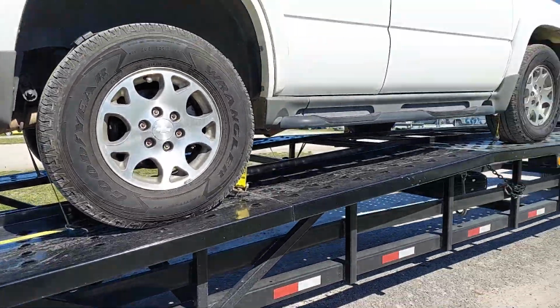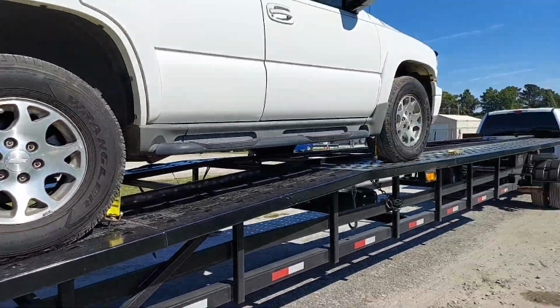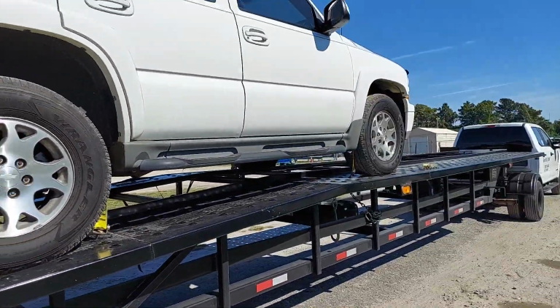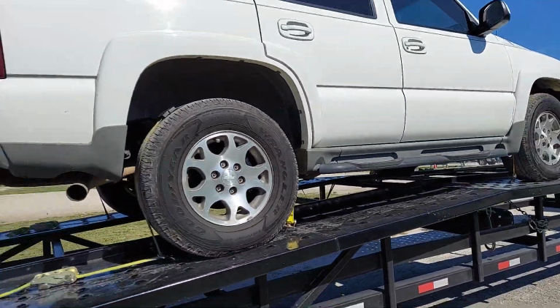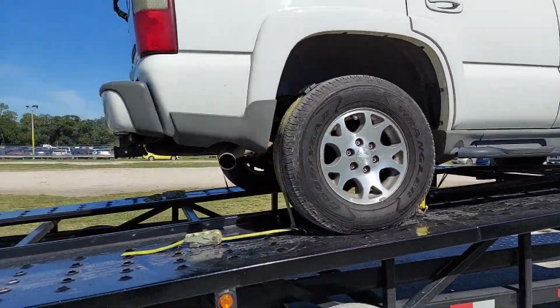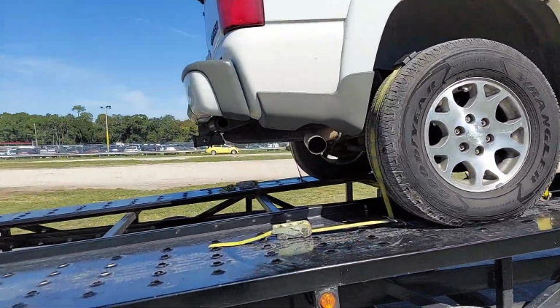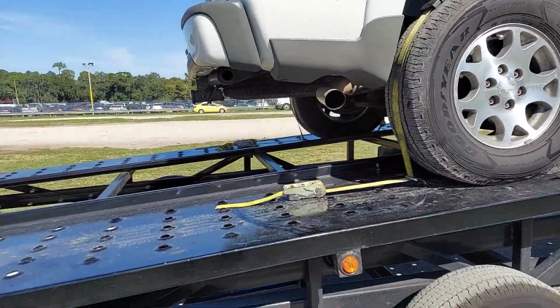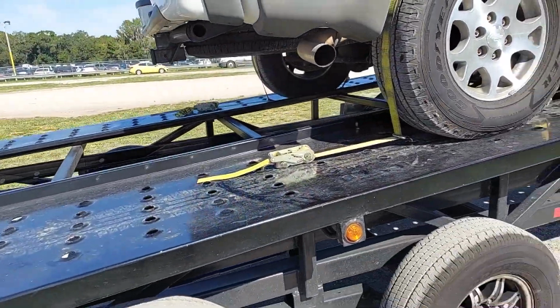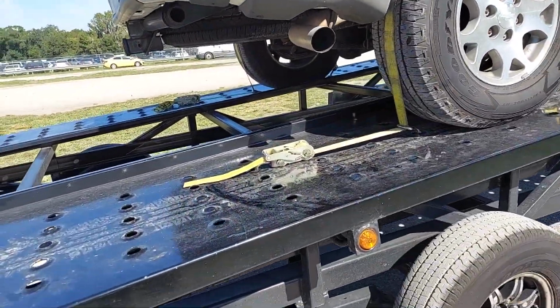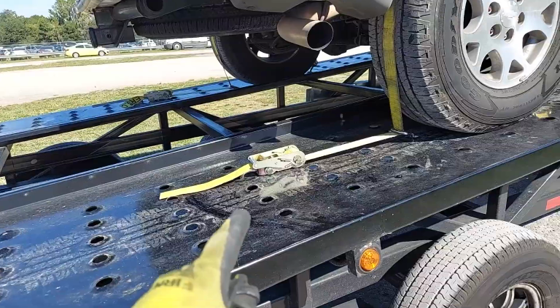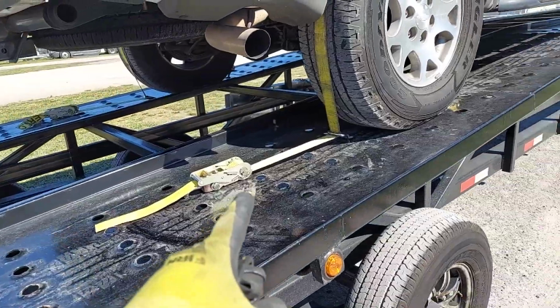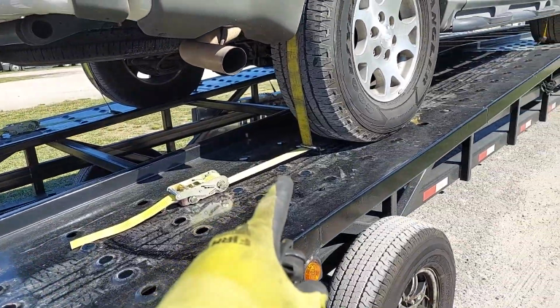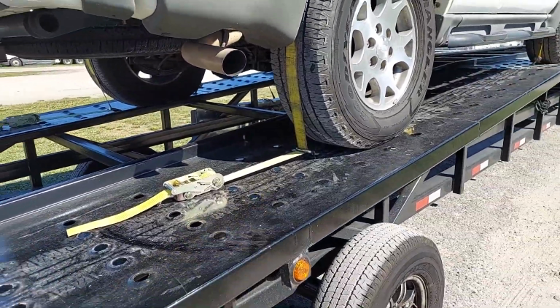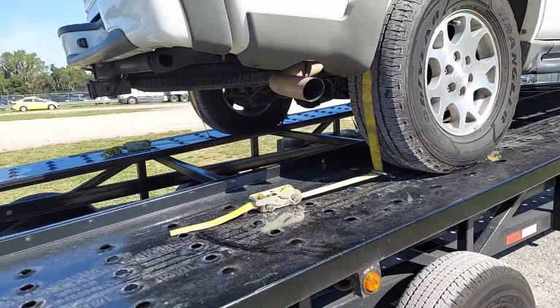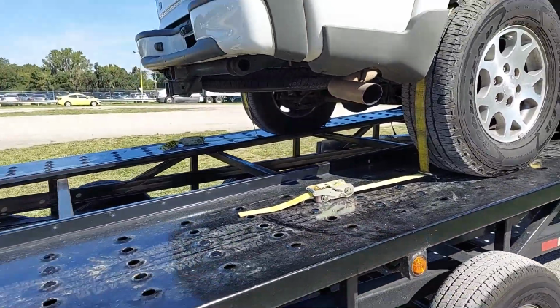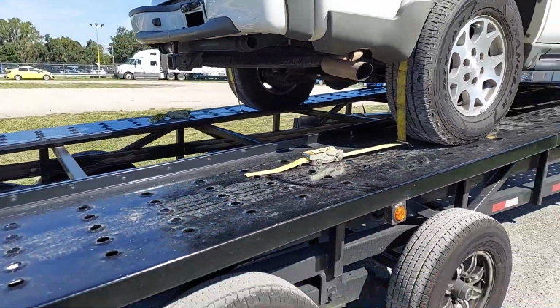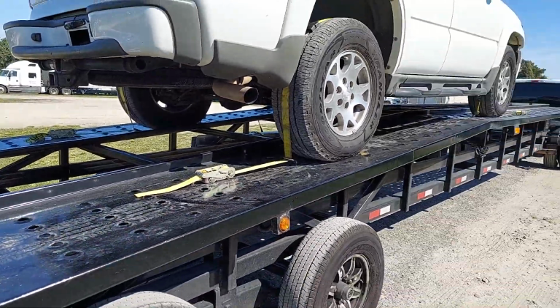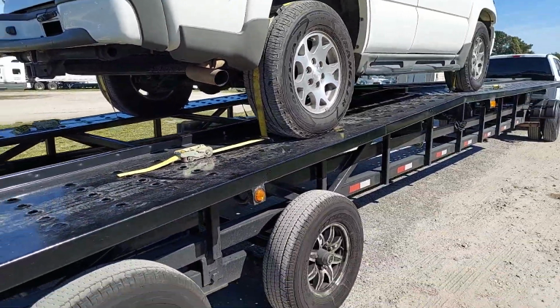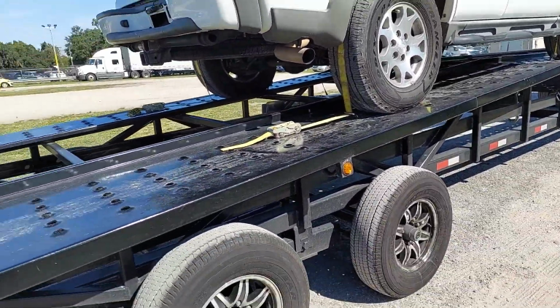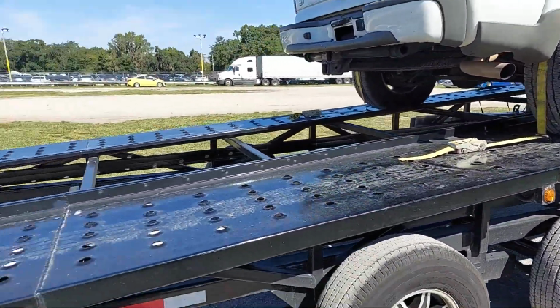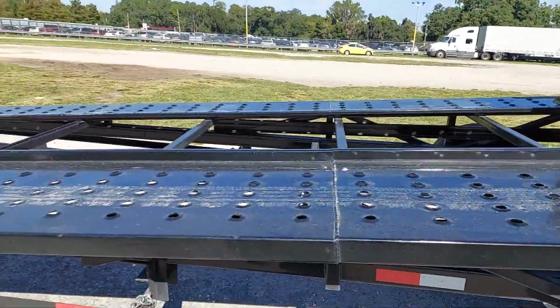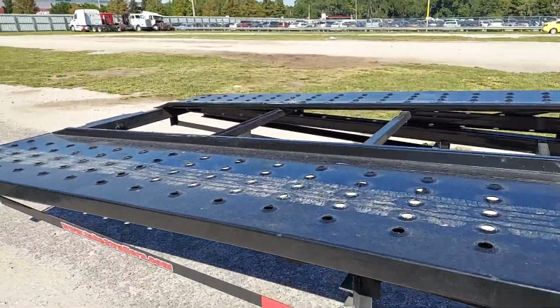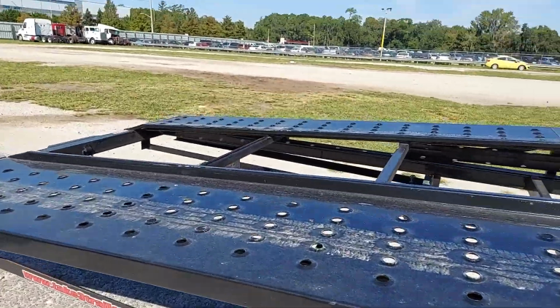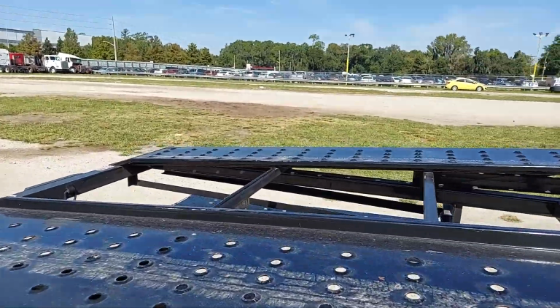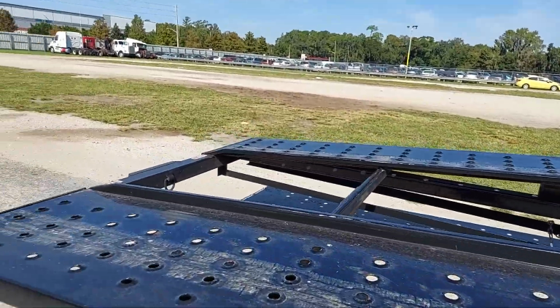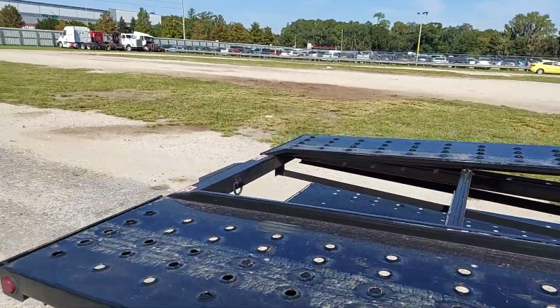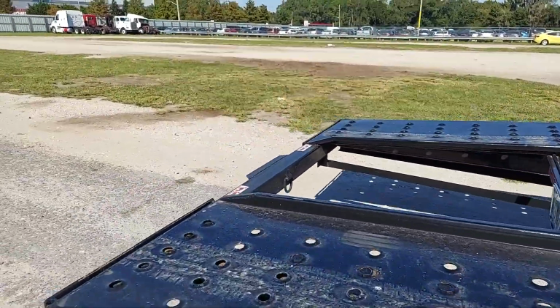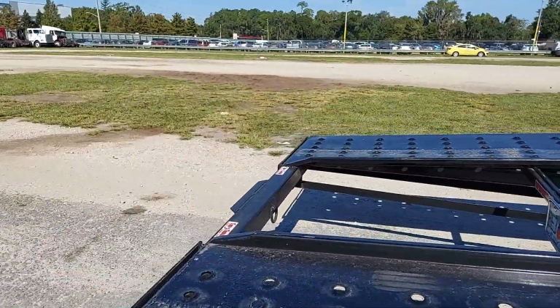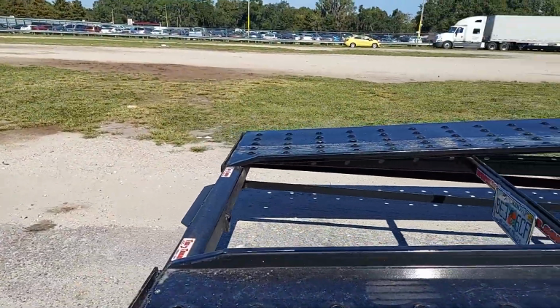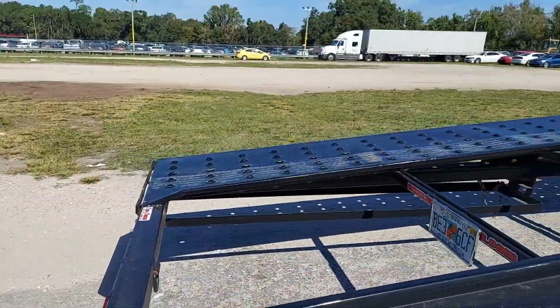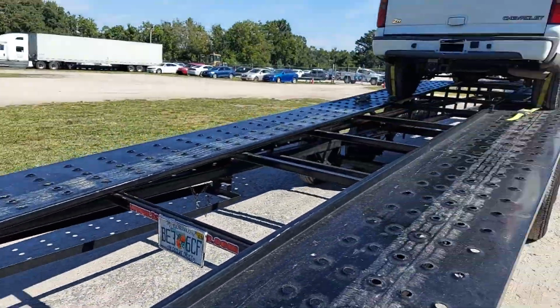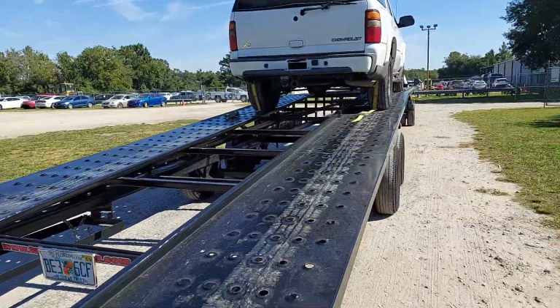Because these wheel straps are warranted — these things here, they're warranted against breakage up to thirty-three hundred pounds each. Now the reason that becomes significant is because I've seen people drive down the road with maybe one on the front and one on the back.